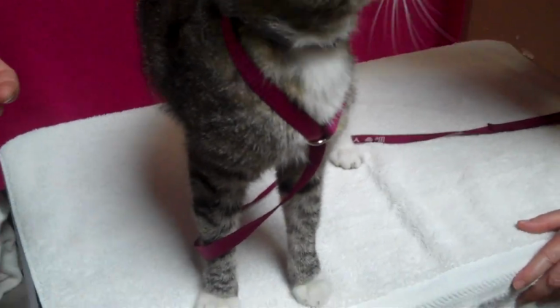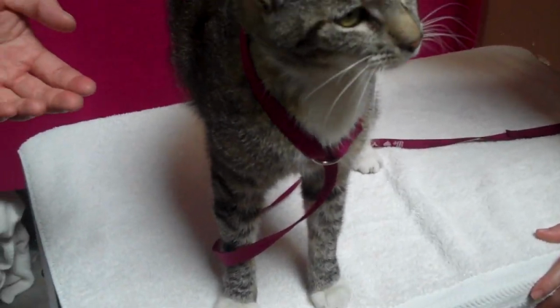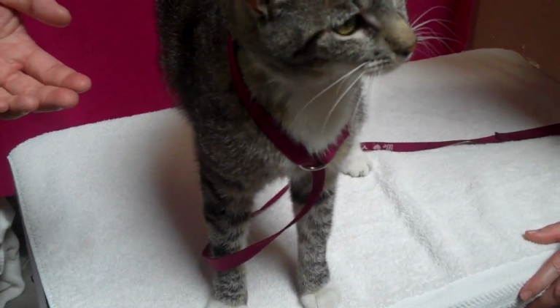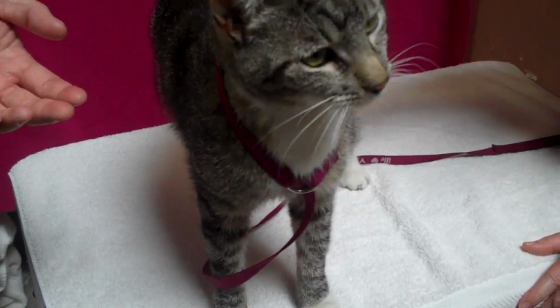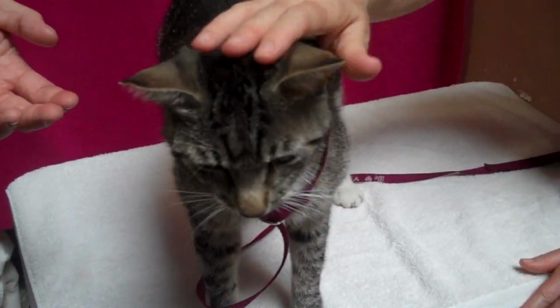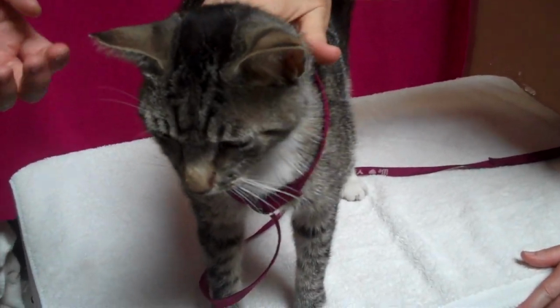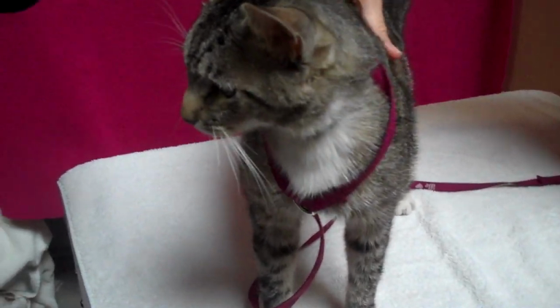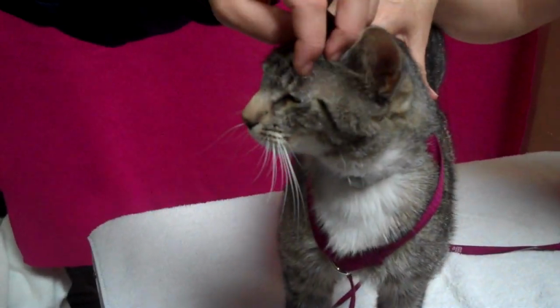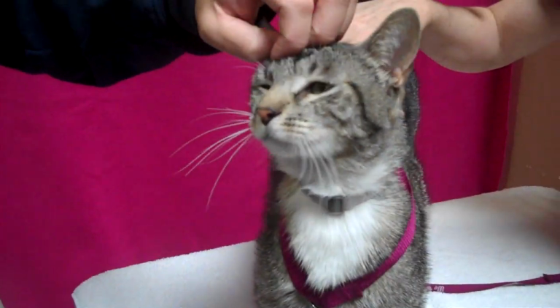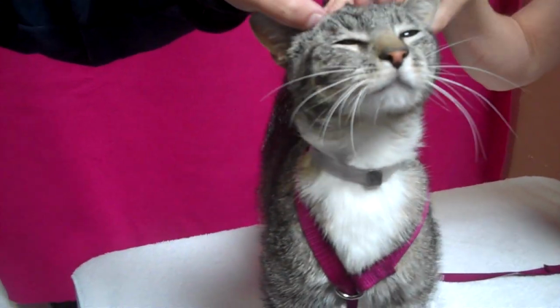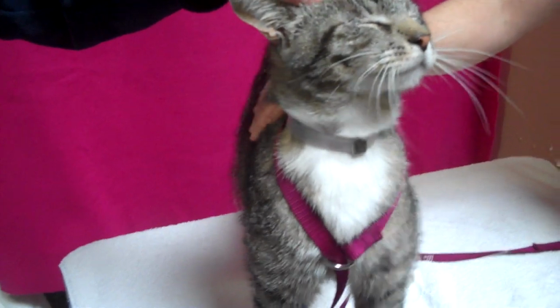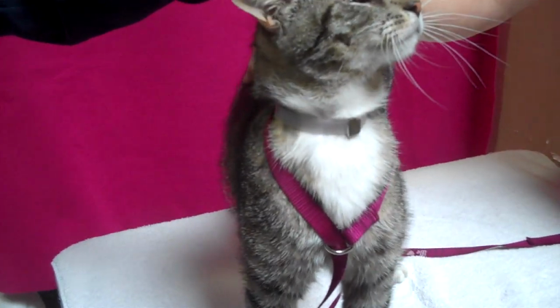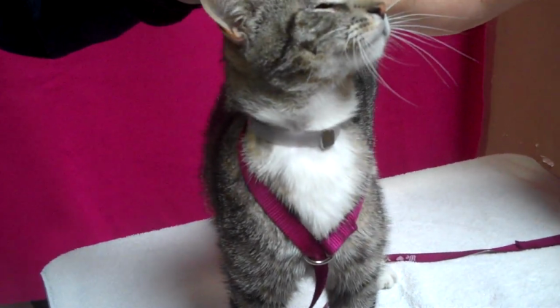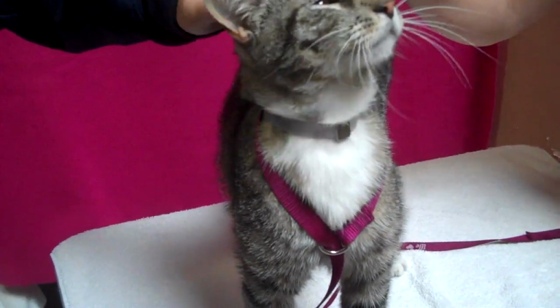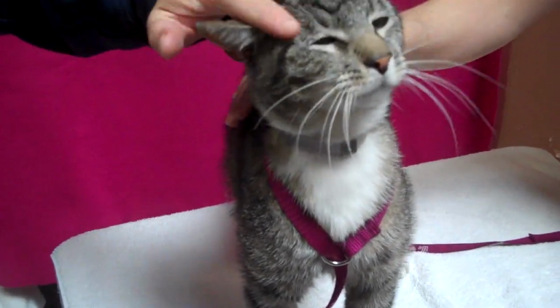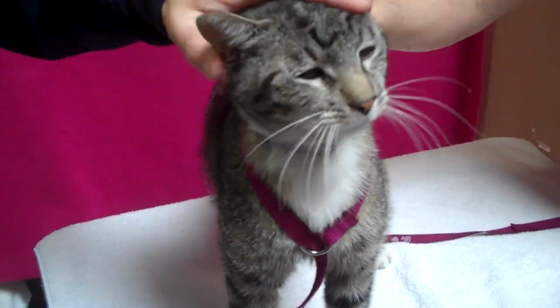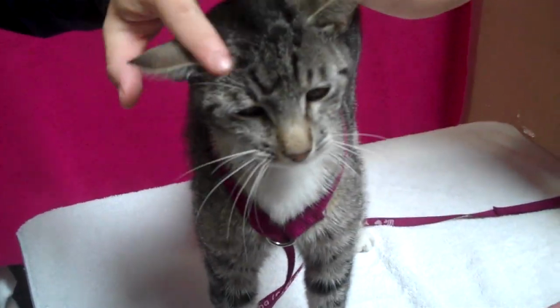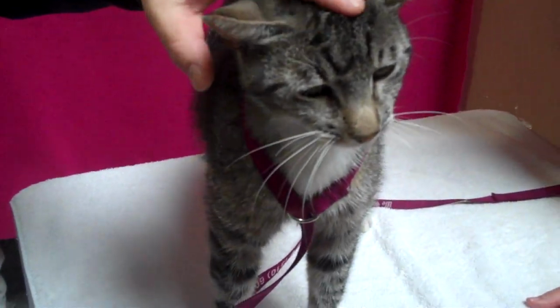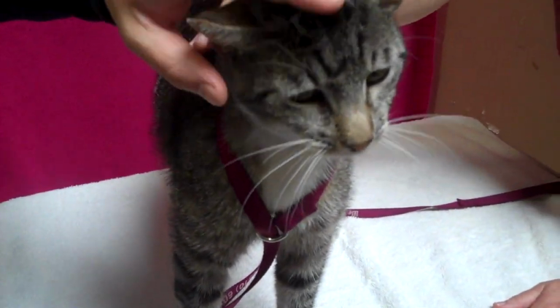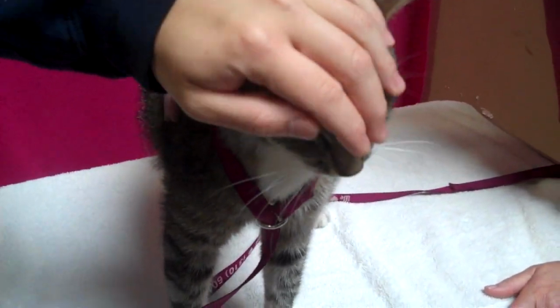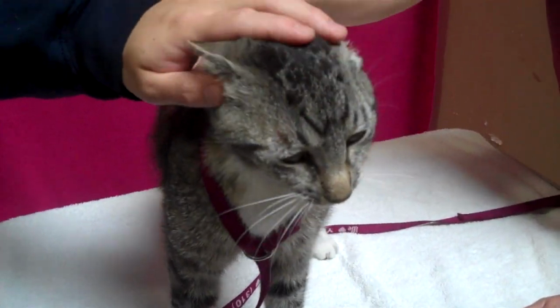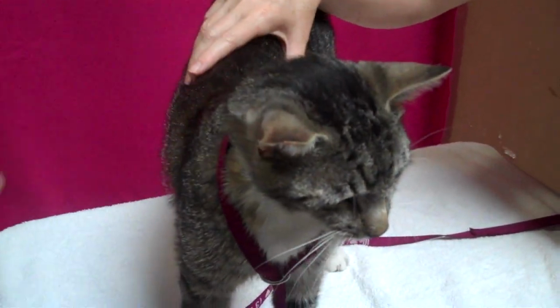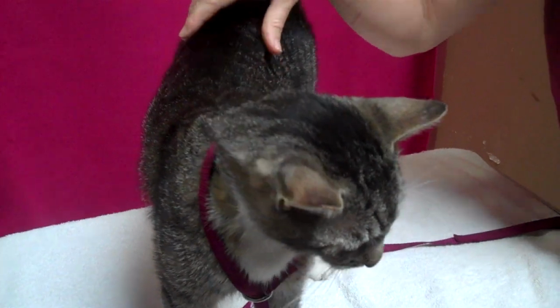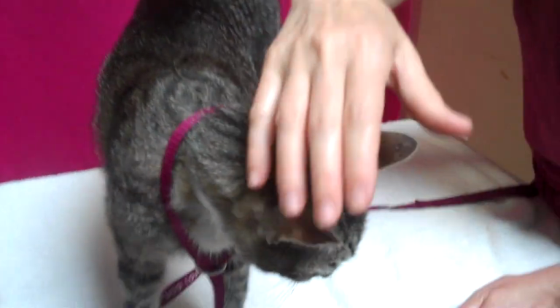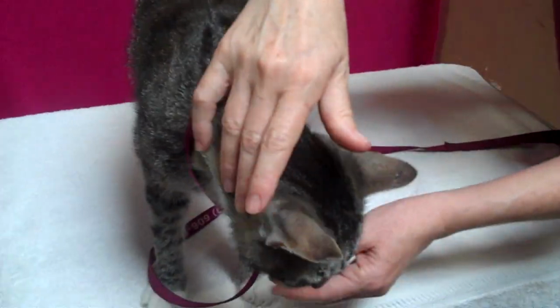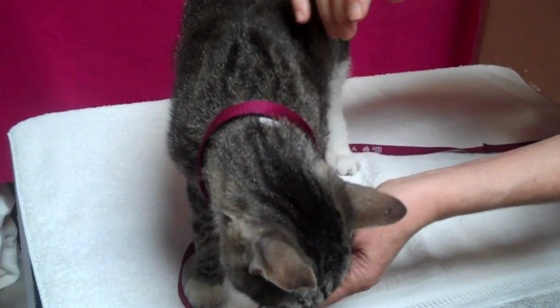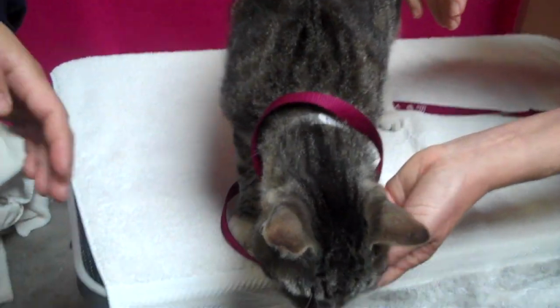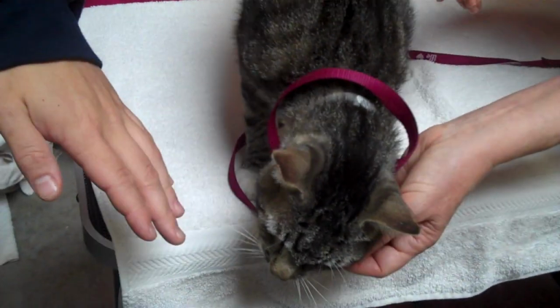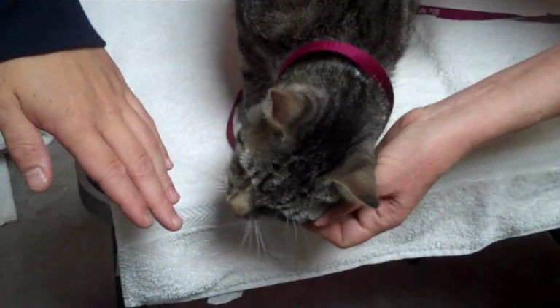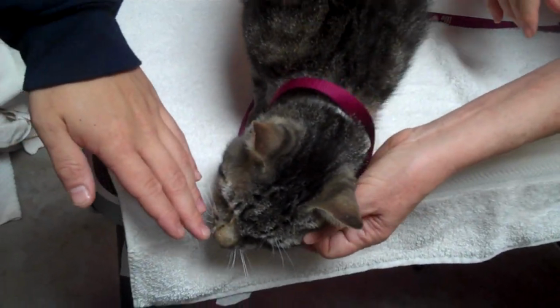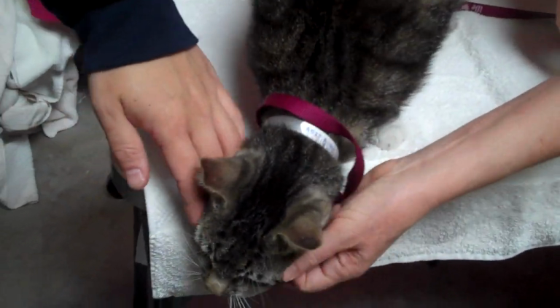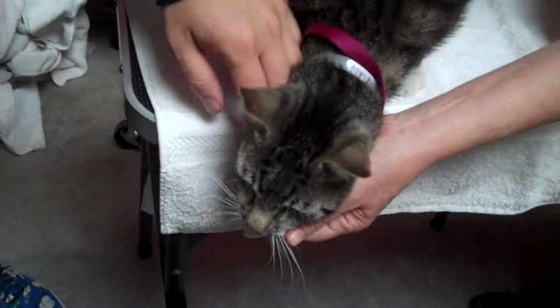He does have a clipped ear, which tells us he was probably part of some capture and release program, but he's not wild at all. He's definitely friendly. Maybe he was just living outside and someone was taking care of him for a while.